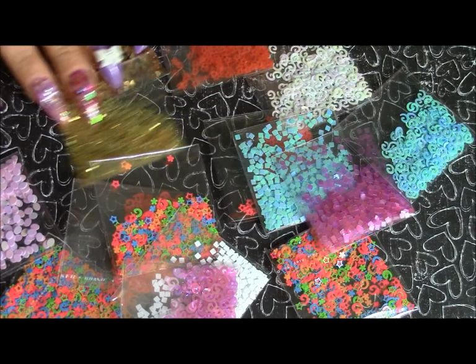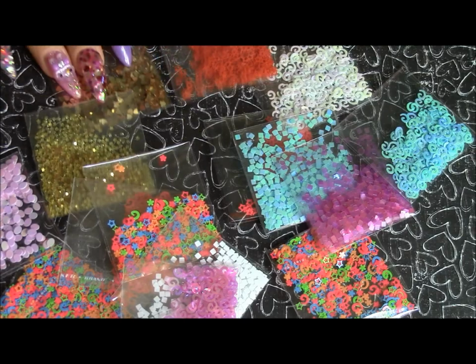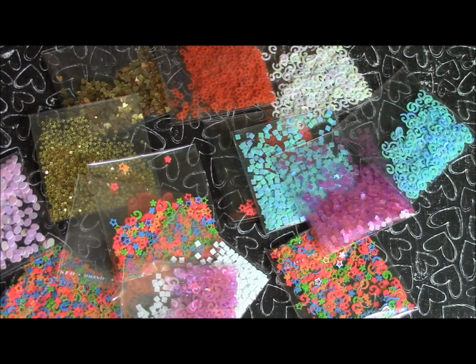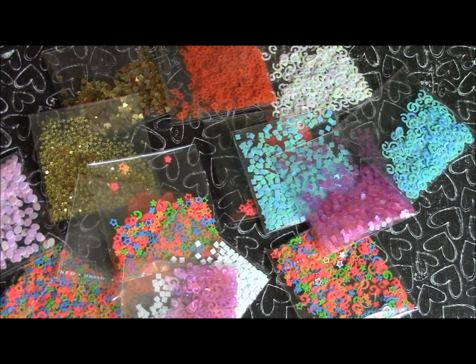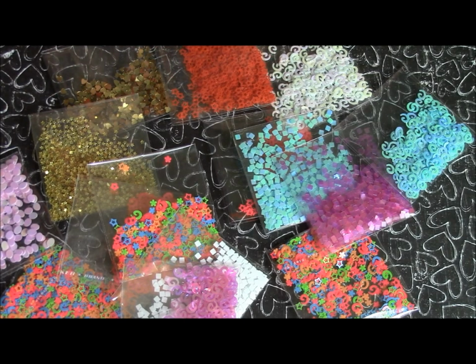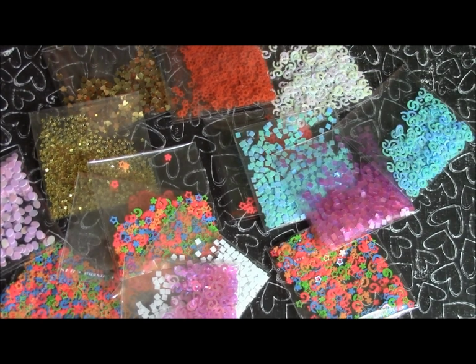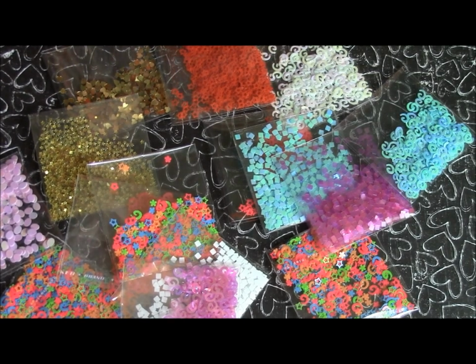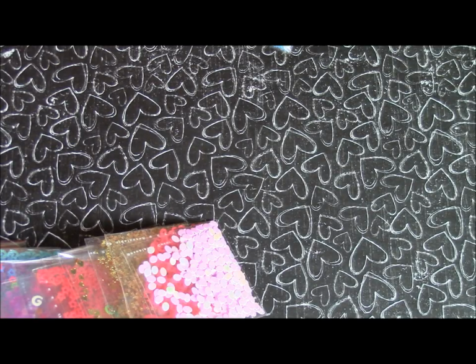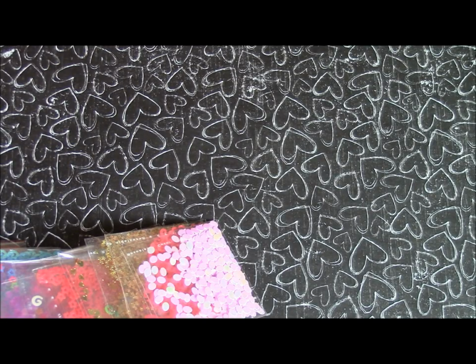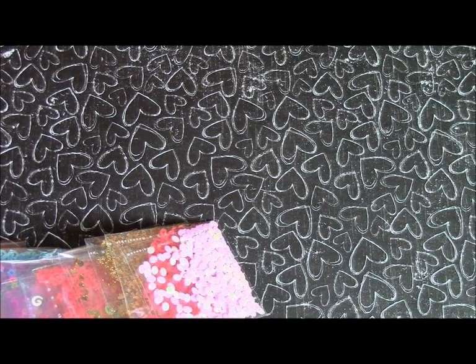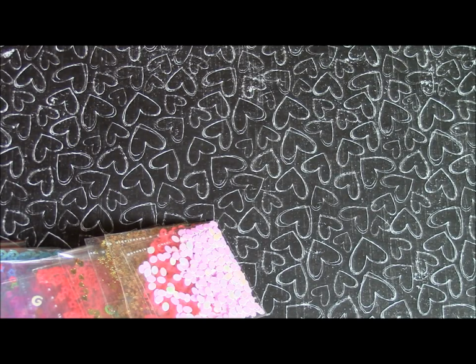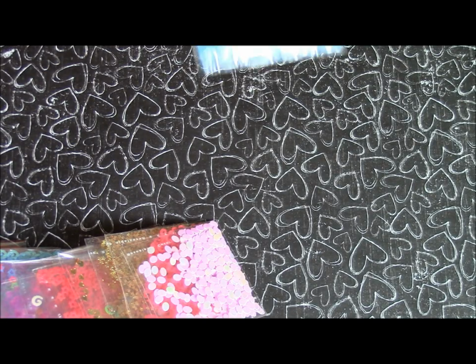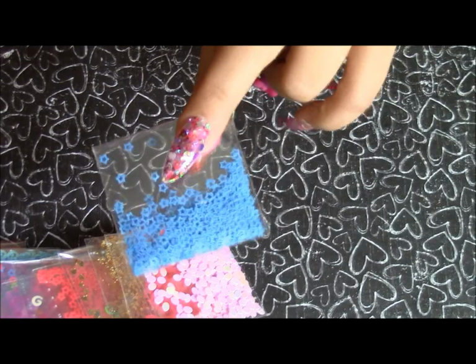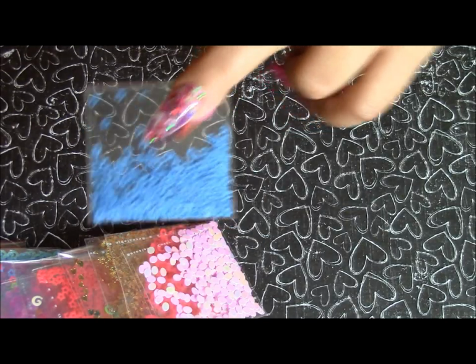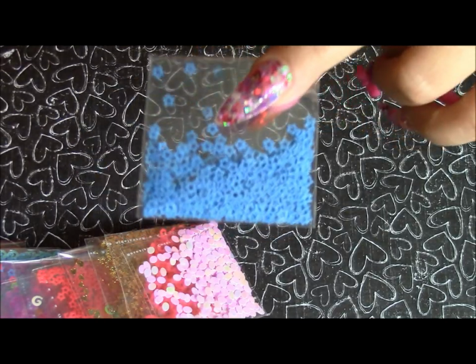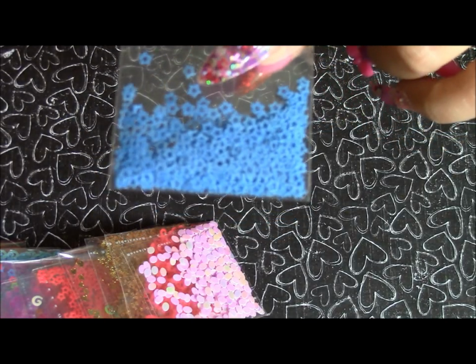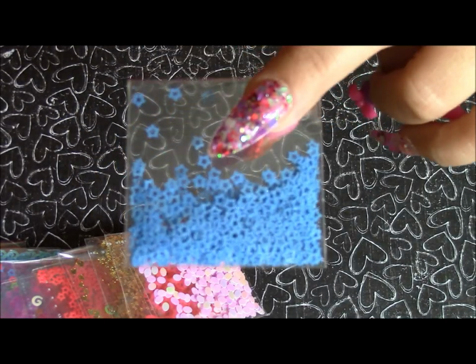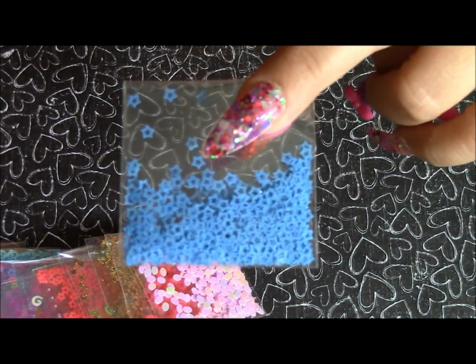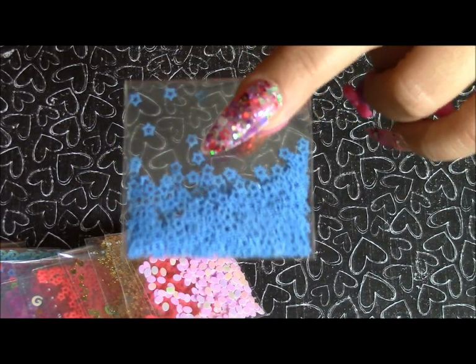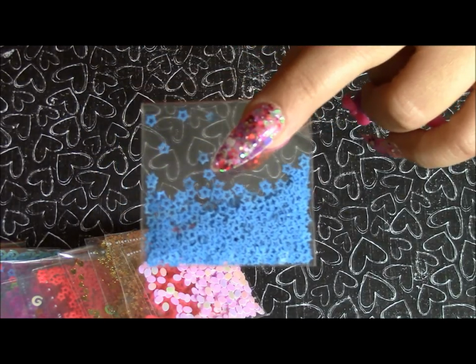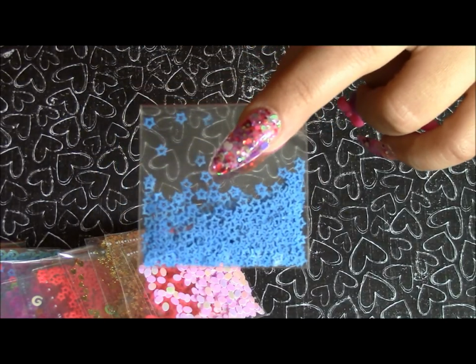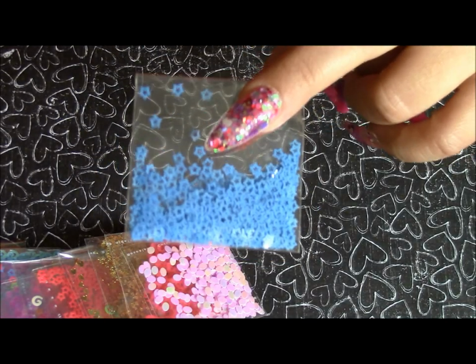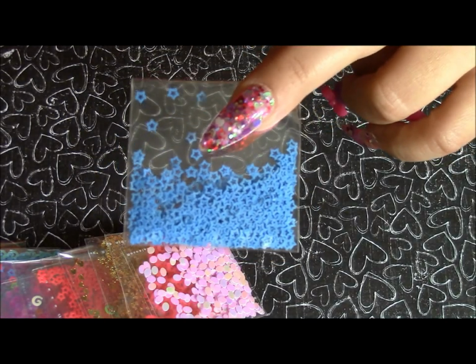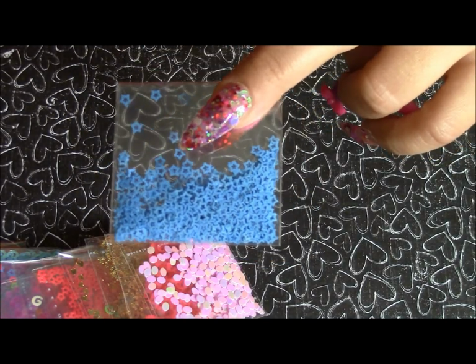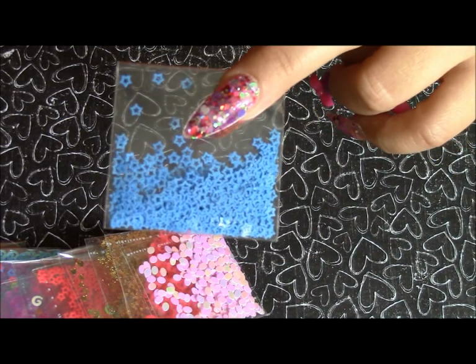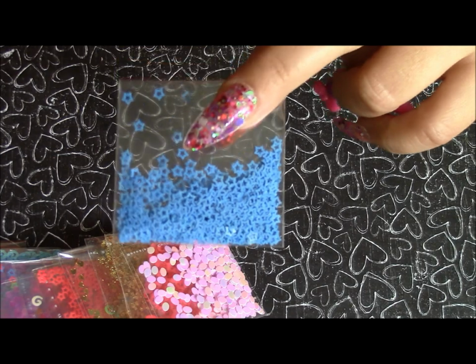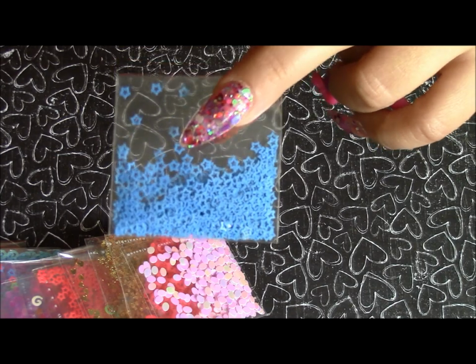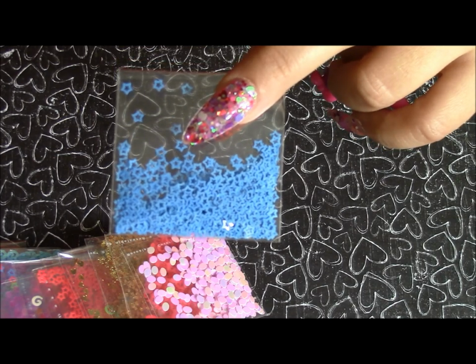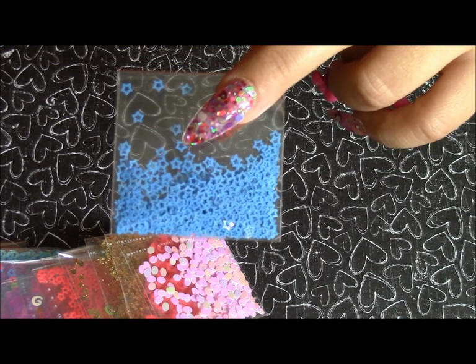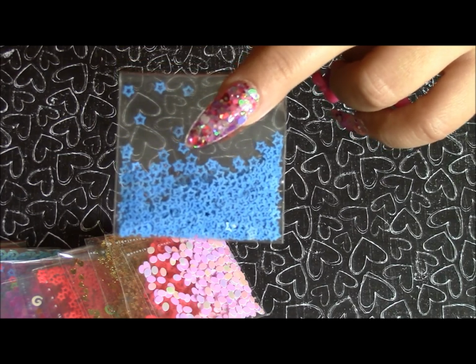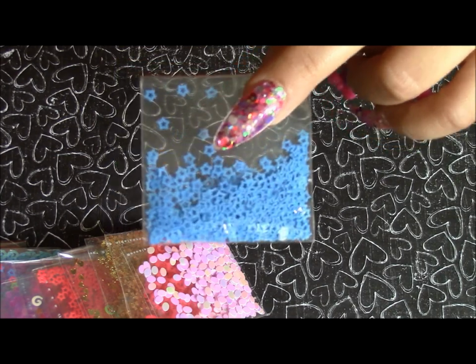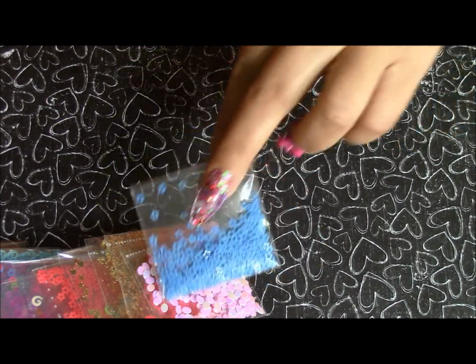Hi everyone, really quick — I forgot to add these little blue stars. If you can see them, they're little blue hollowed stars, really really gorgeous. Absolutely love them. And that's it, bye bye!